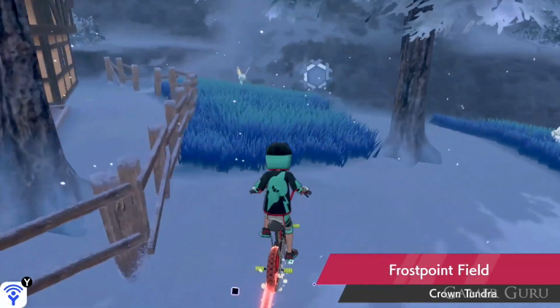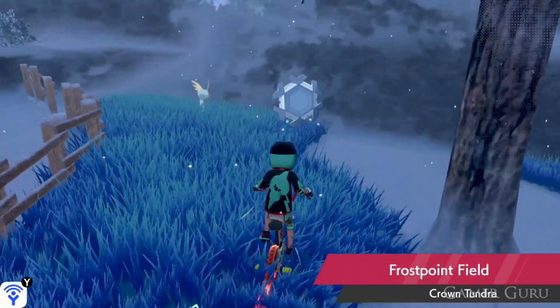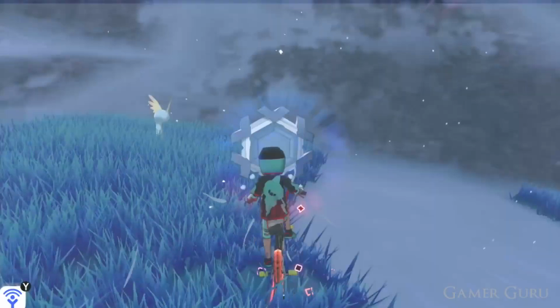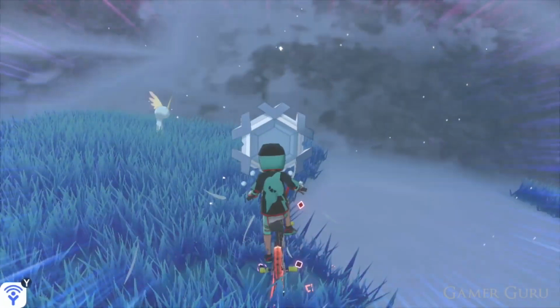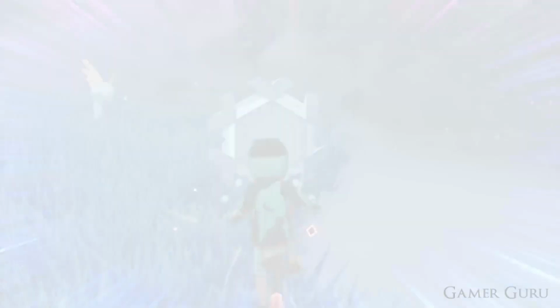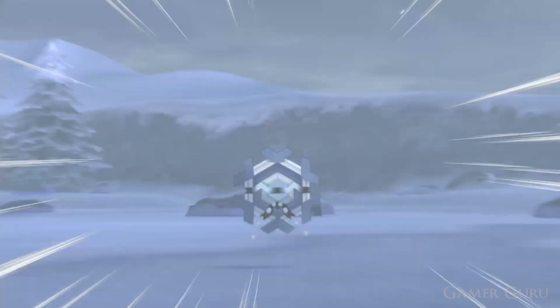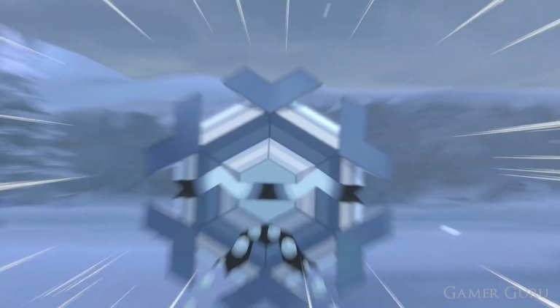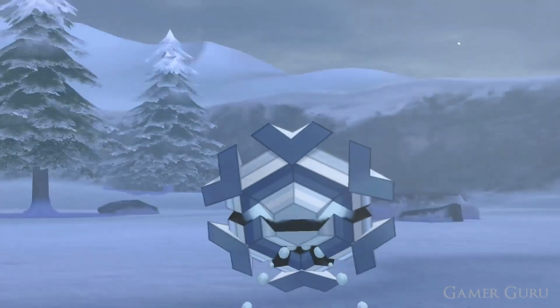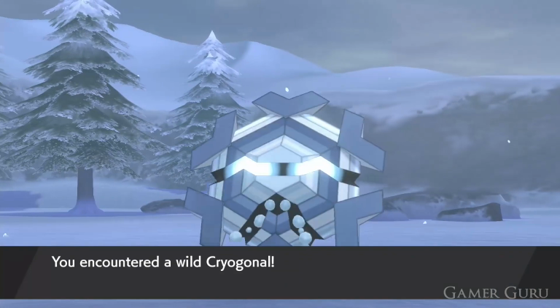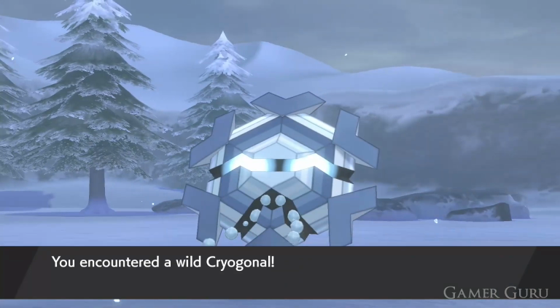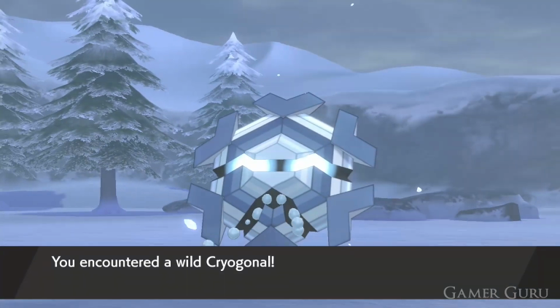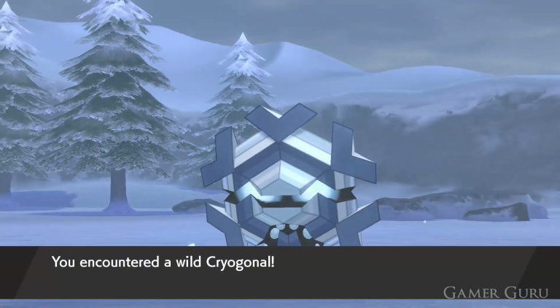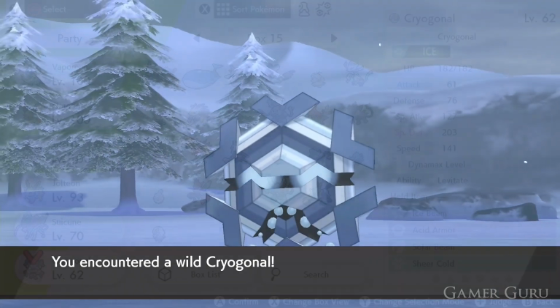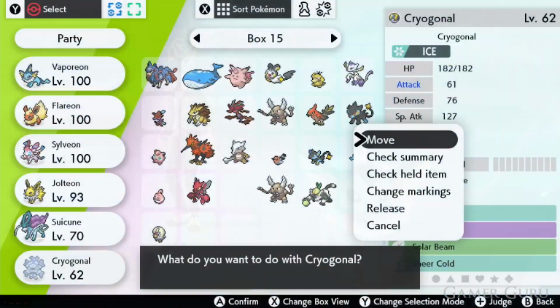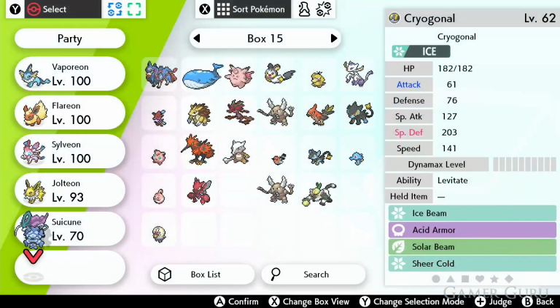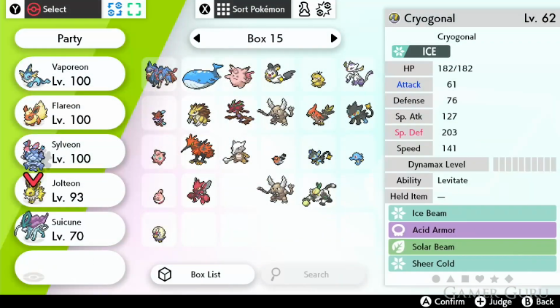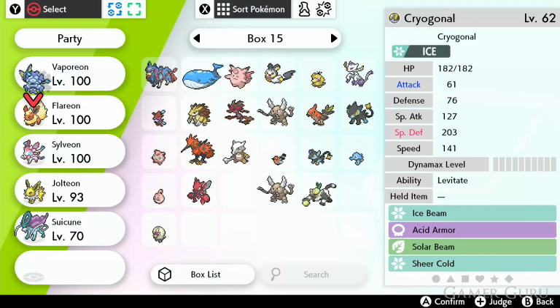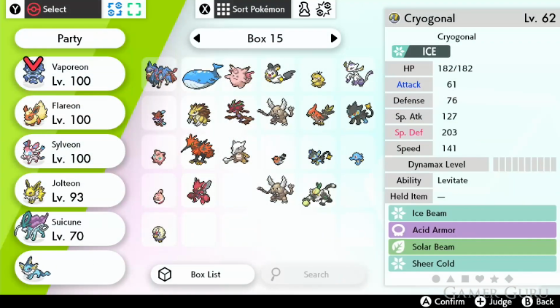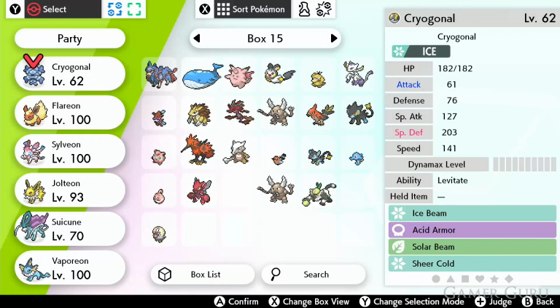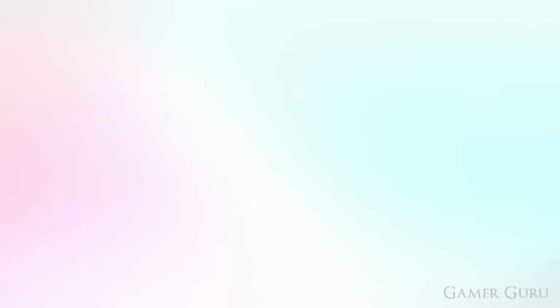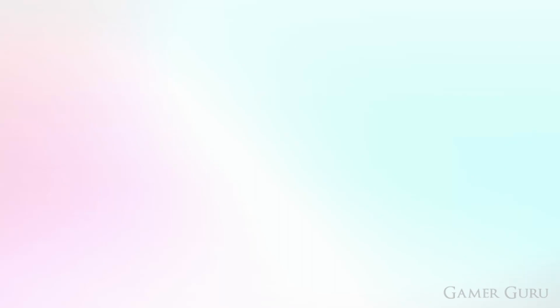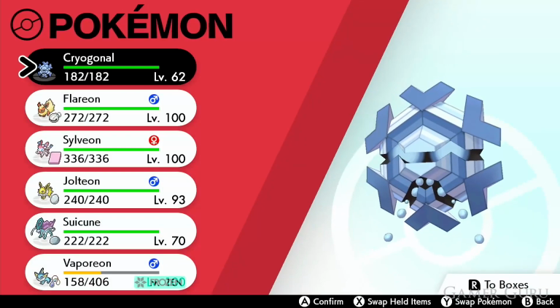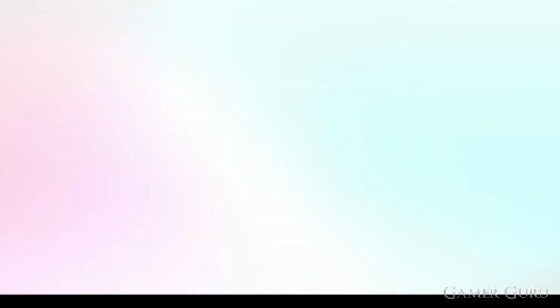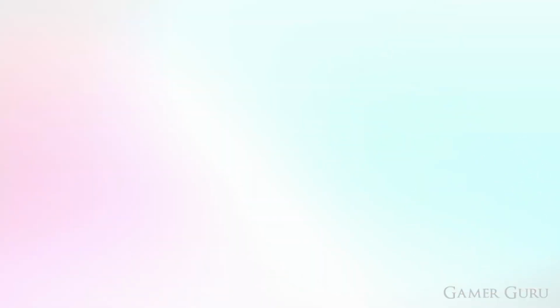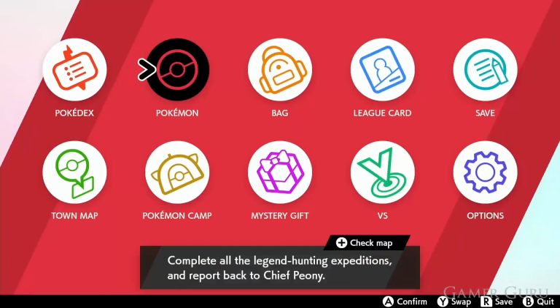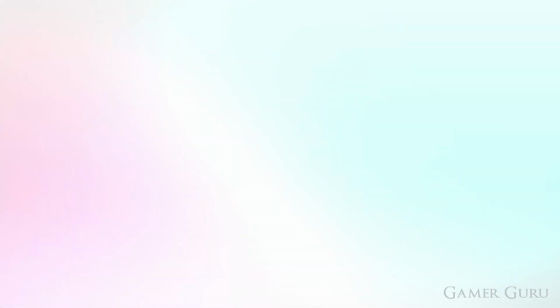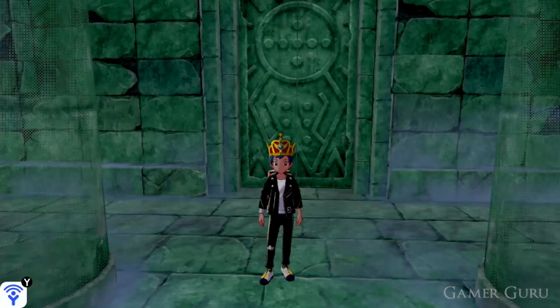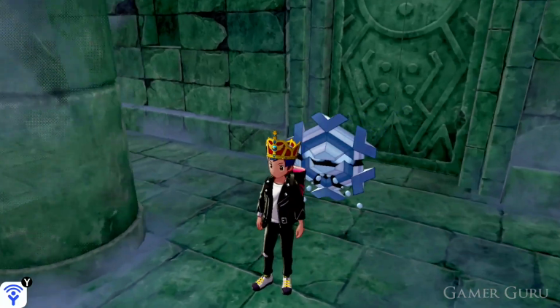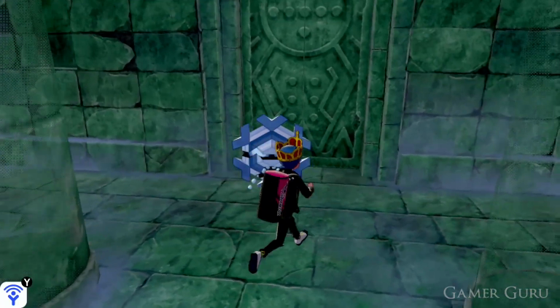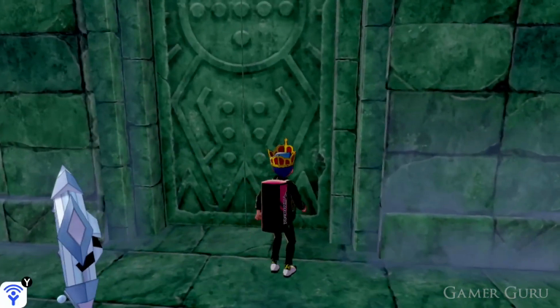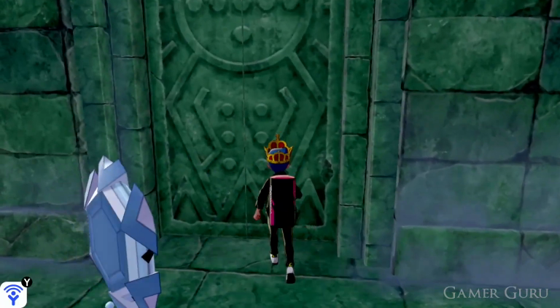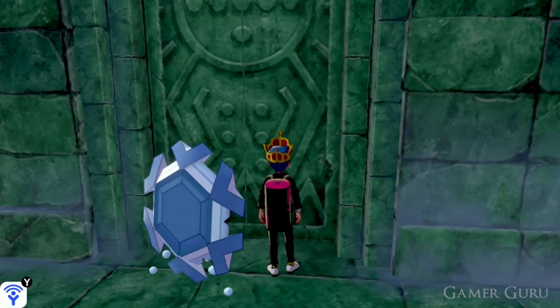Cryonagulls can be found pretty much anywhere in this DLC. The most common place for them to spawn is just outside Freezington, just down the hill. Once we have a Cryonagull as our first lead Pokemon walking around beside us, interact with the entrance to the temple and it should allow us to walk in.